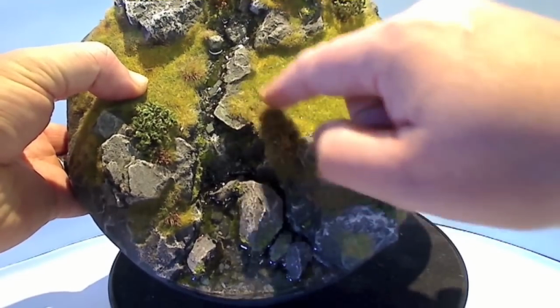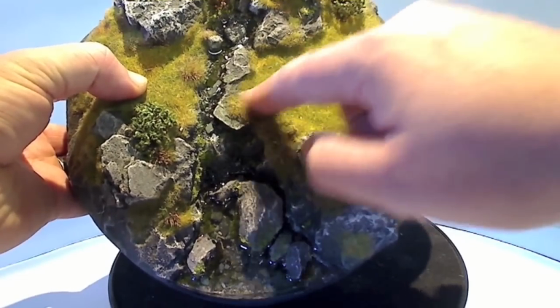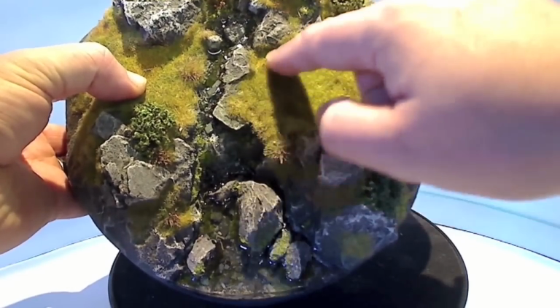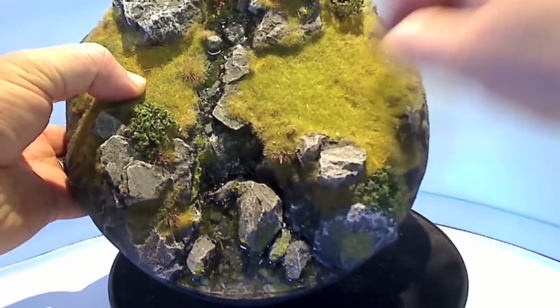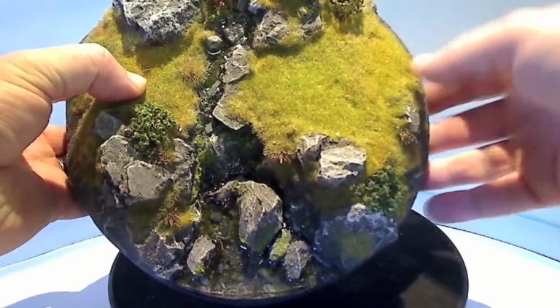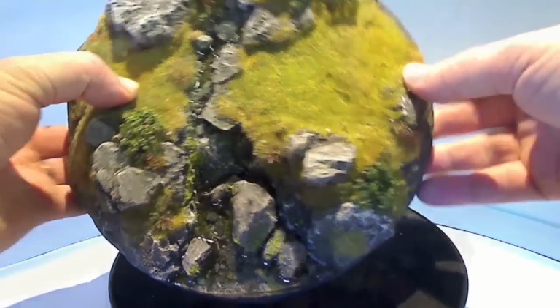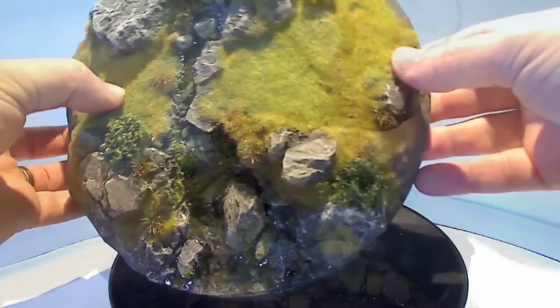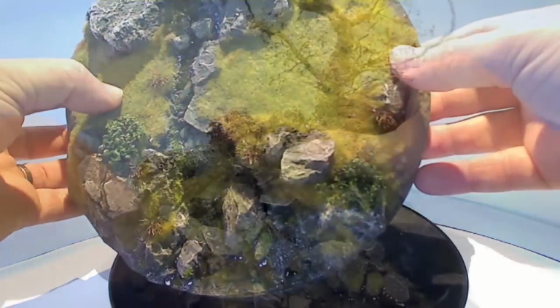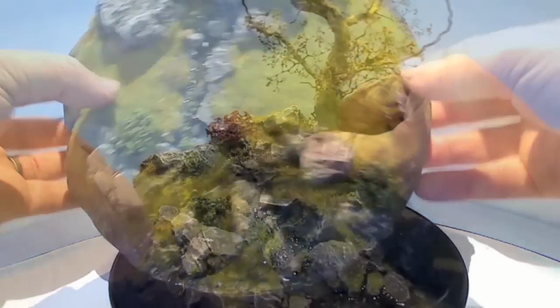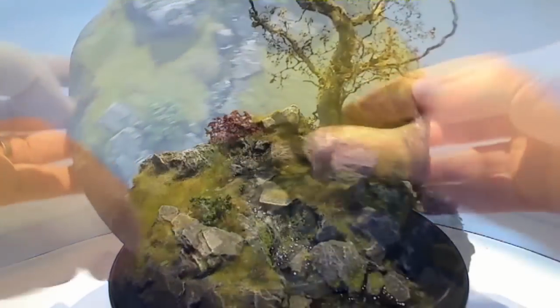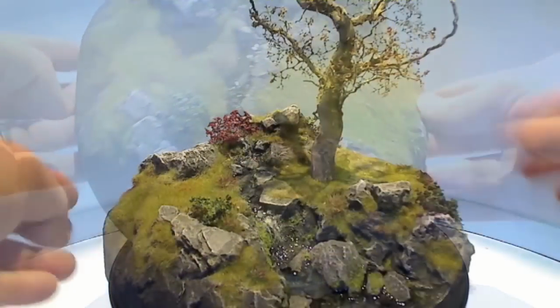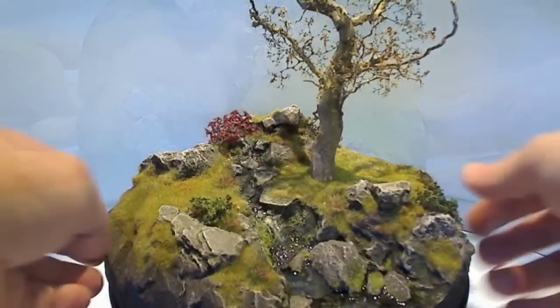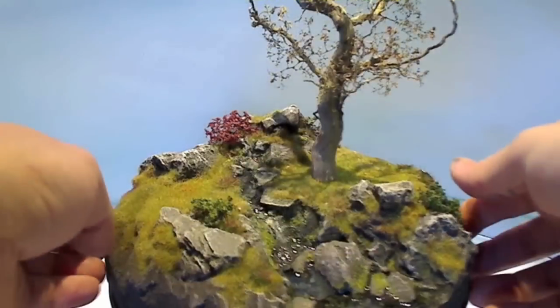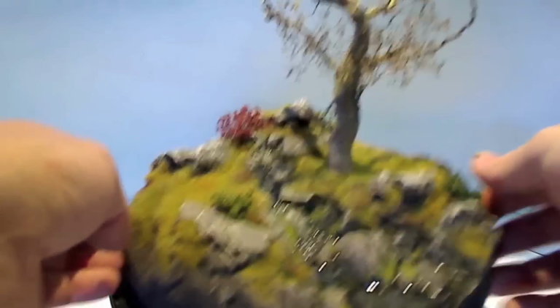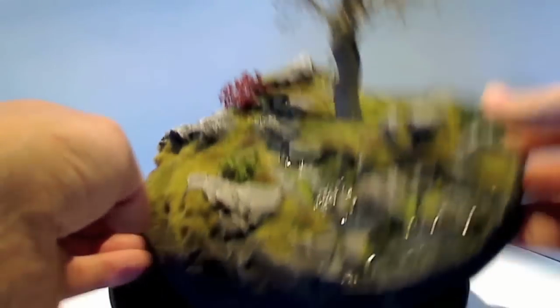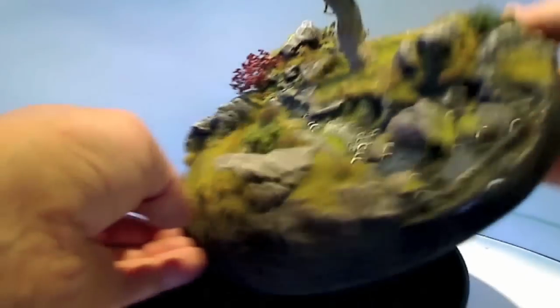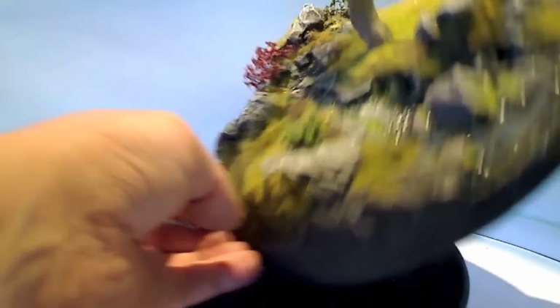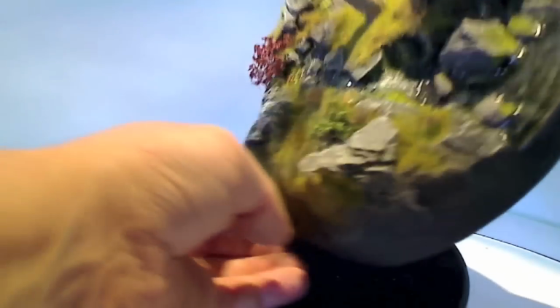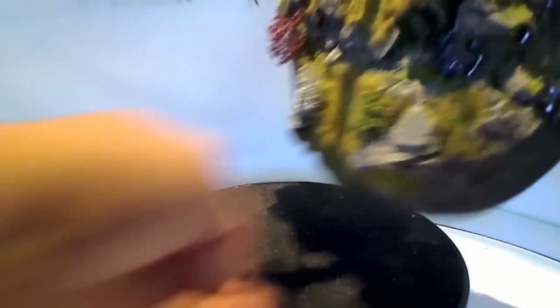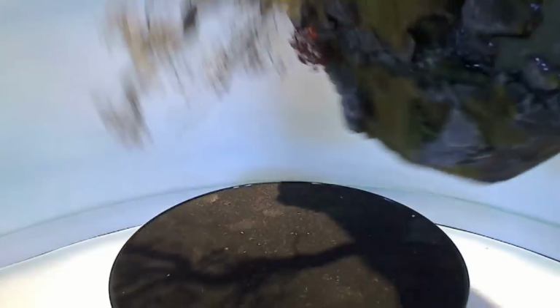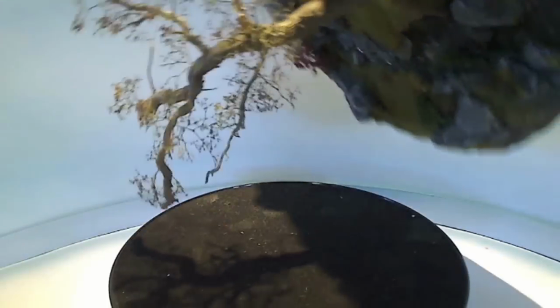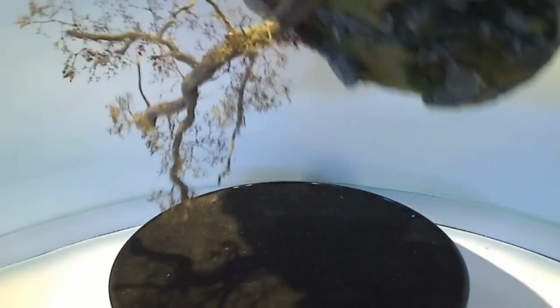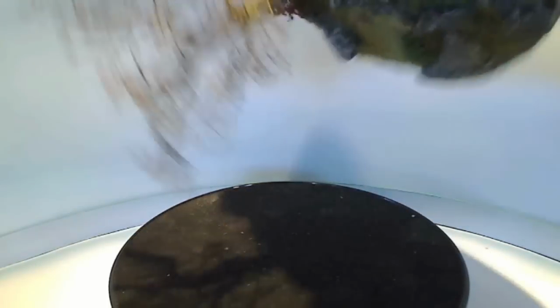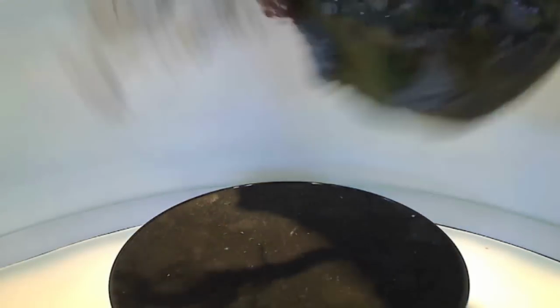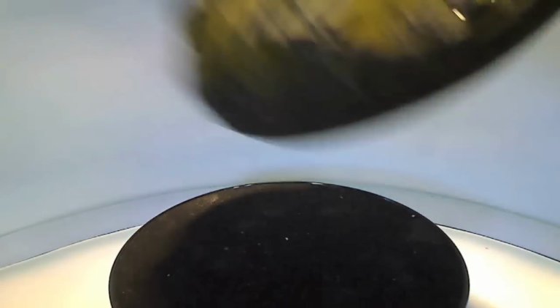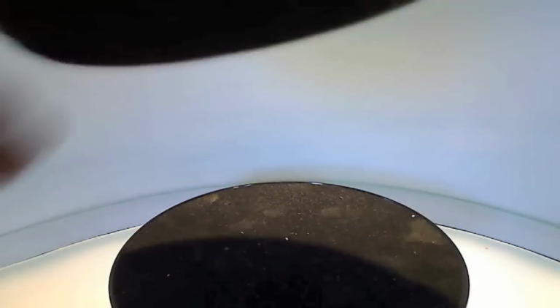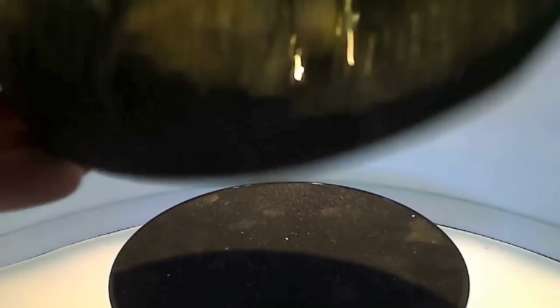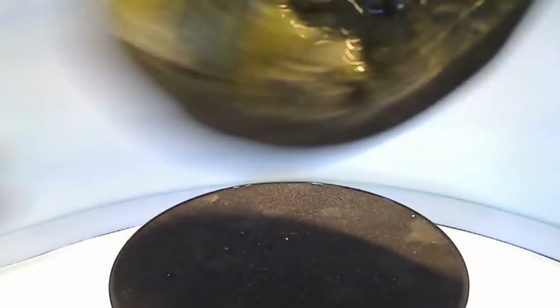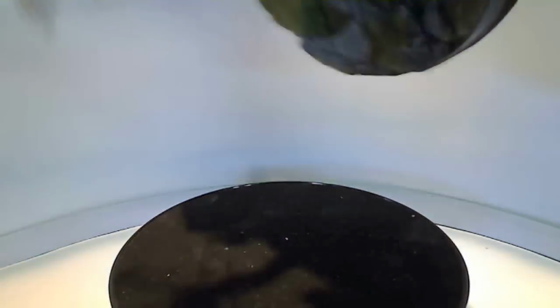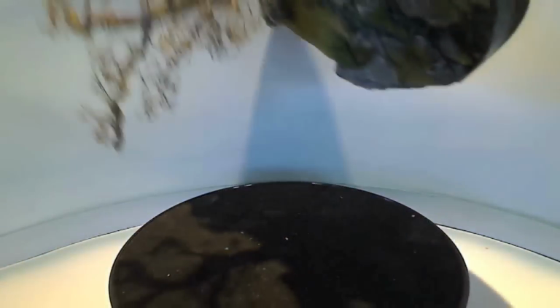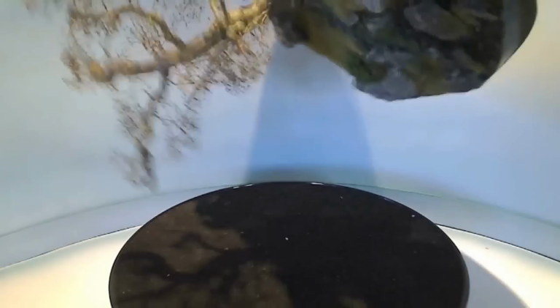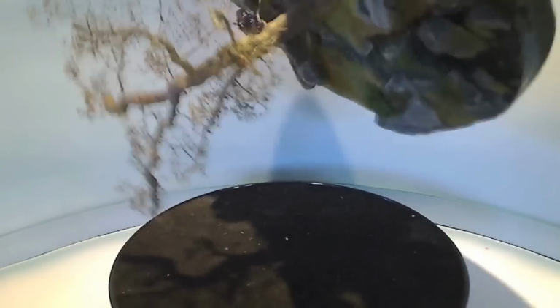So you can just keep putting trees in as long as you like. And even when you turn the thing upside down and give it a good shake, the tree won't fall out. That's just great.